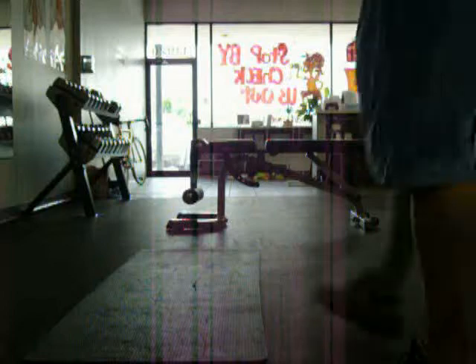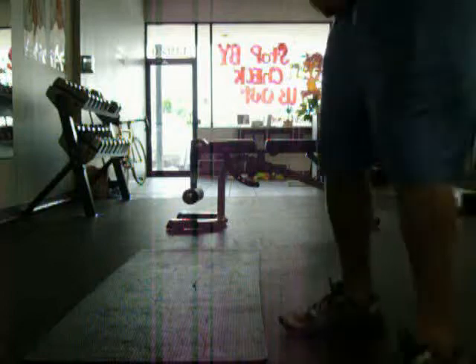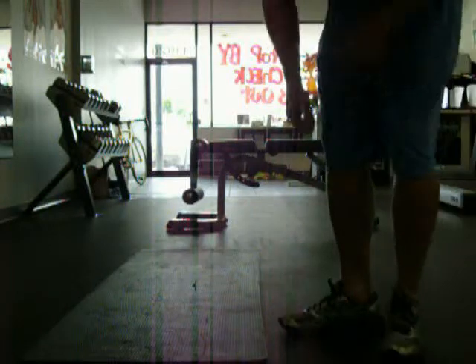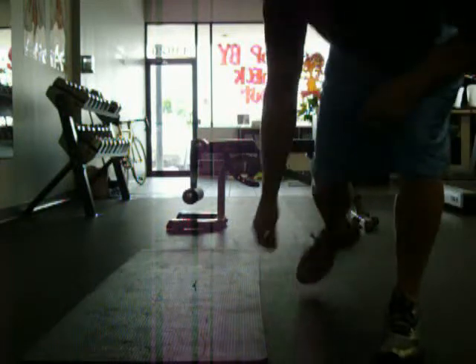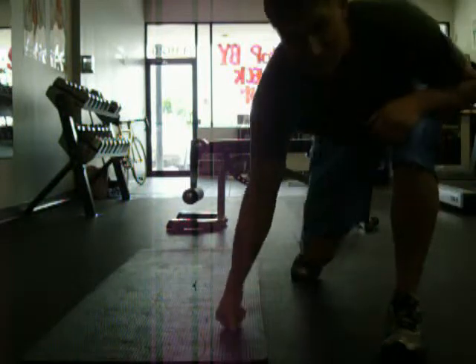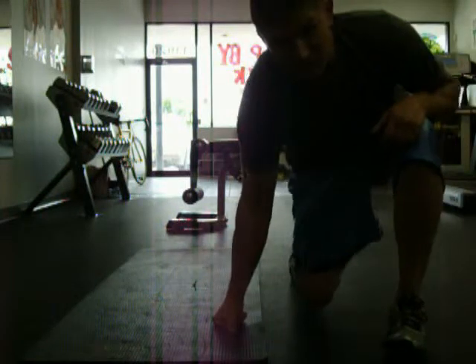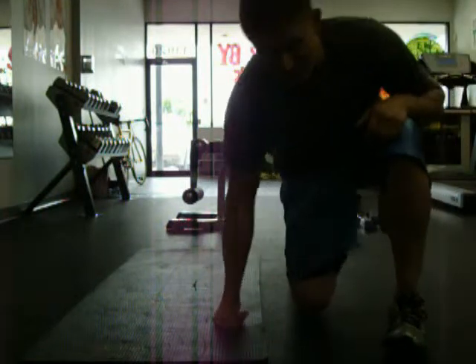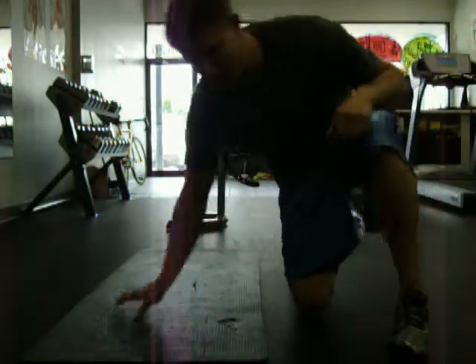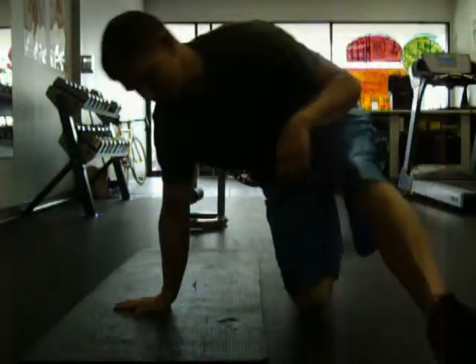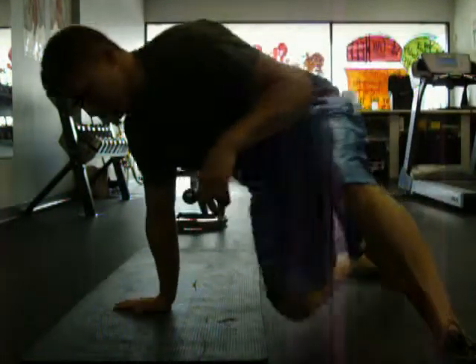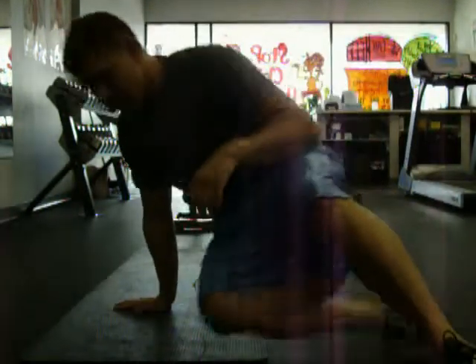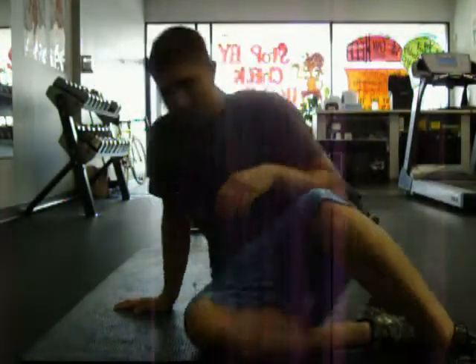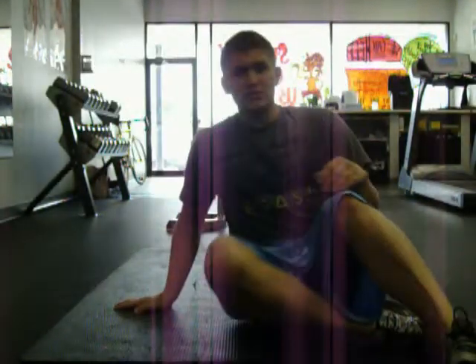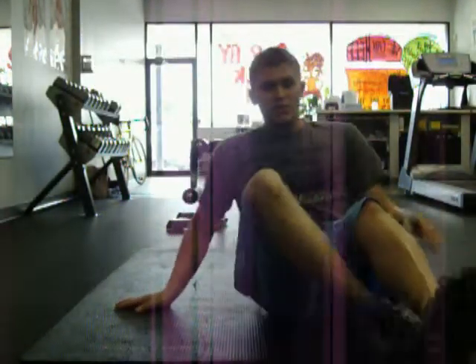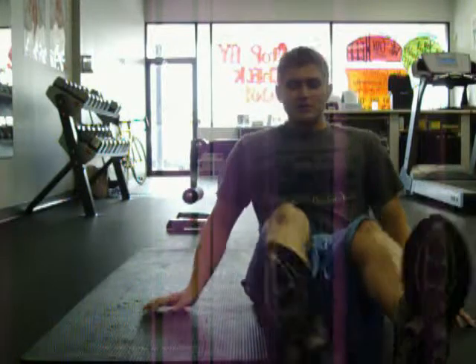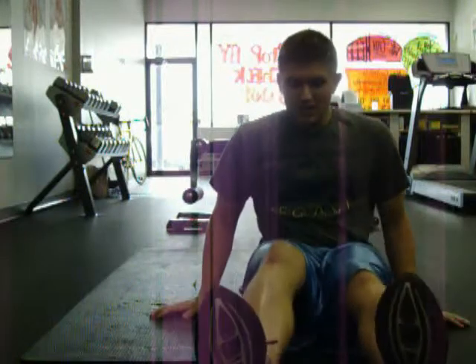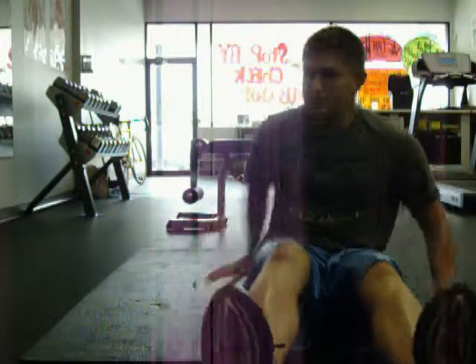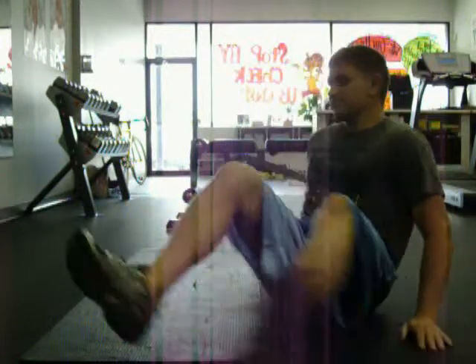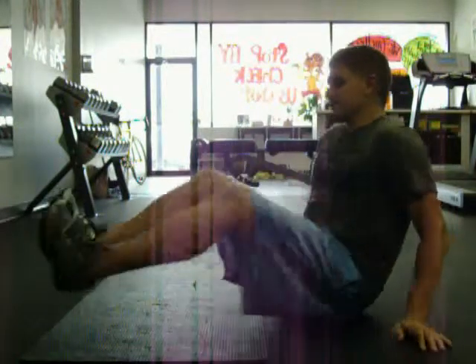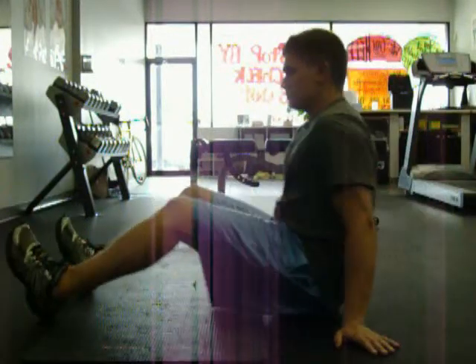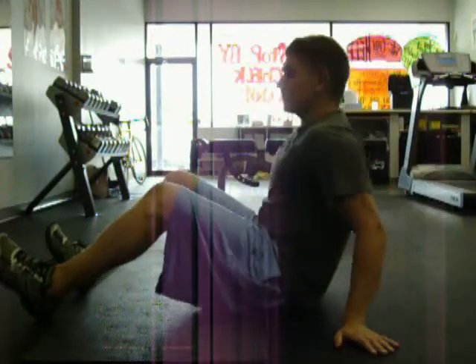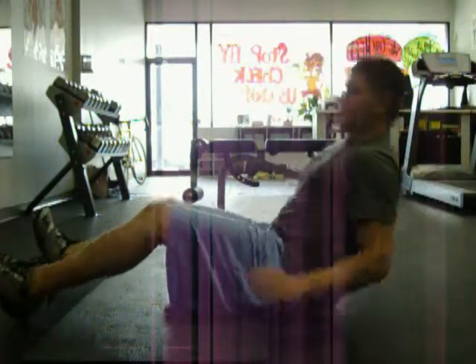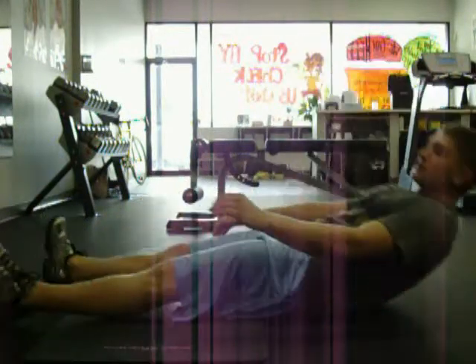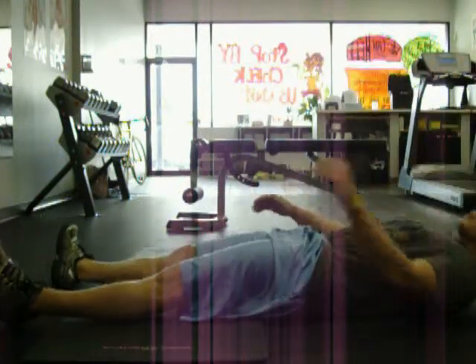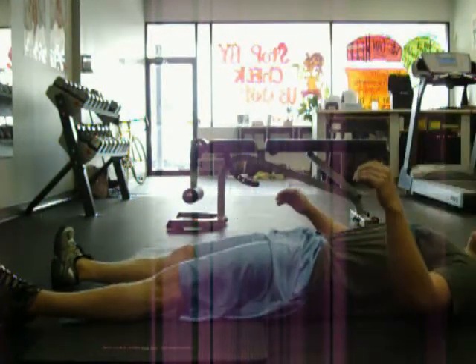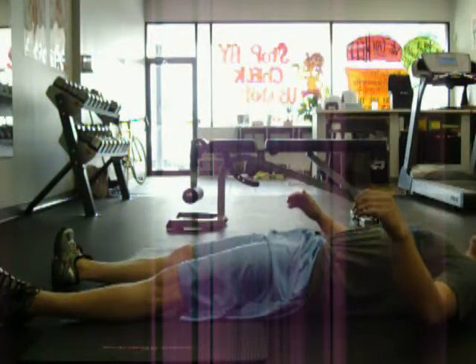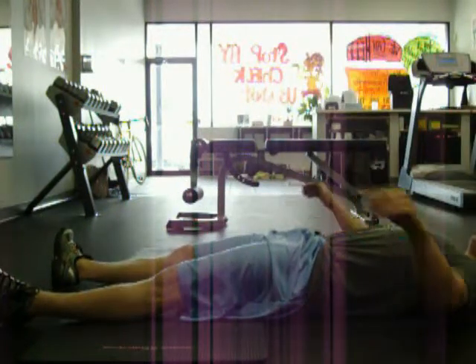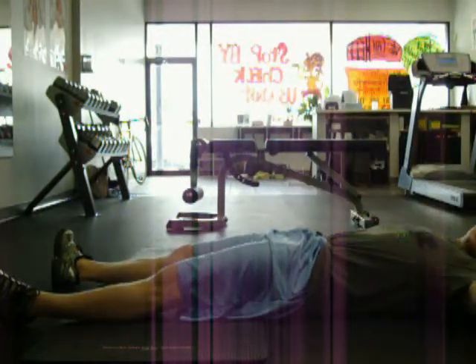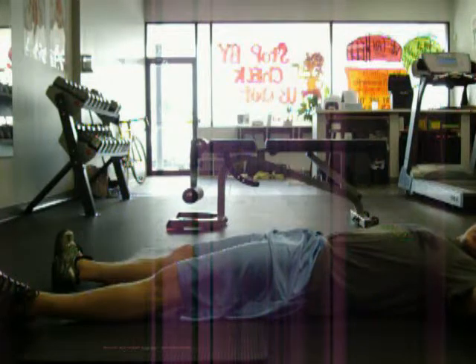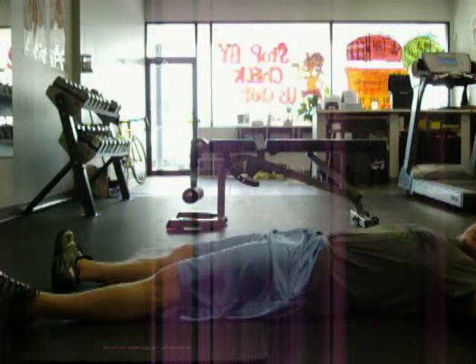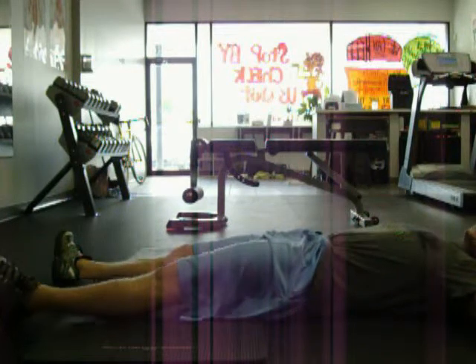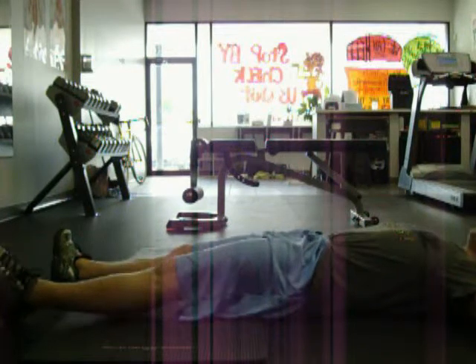I'm going to demonstrate a windshield wiper. This is a great core exercise. You're going to lay flat on your back, arms at your sides.